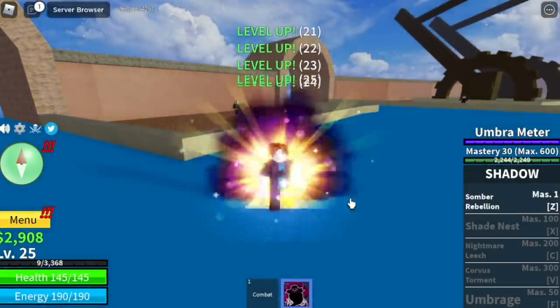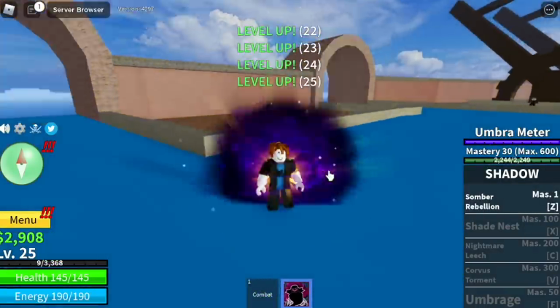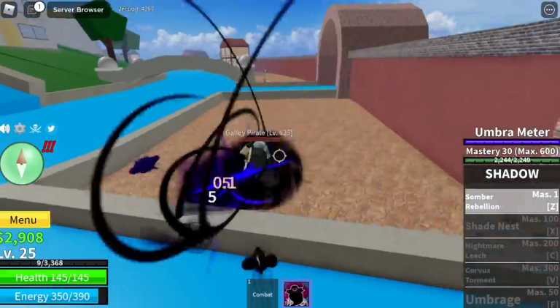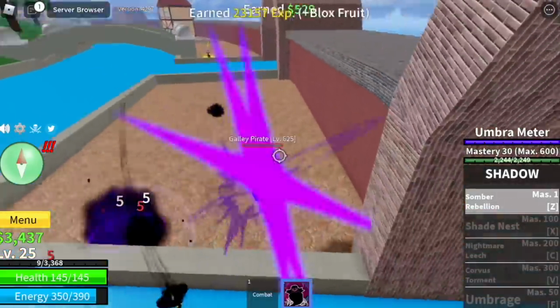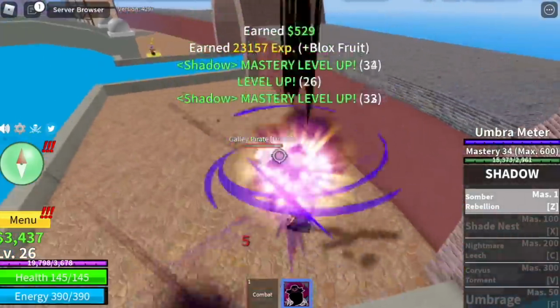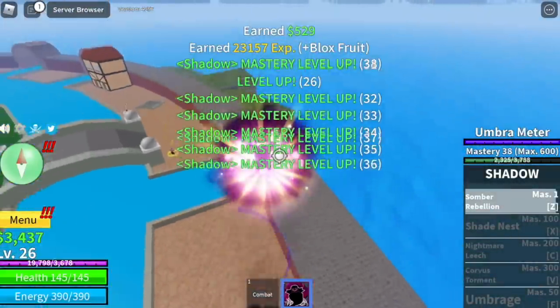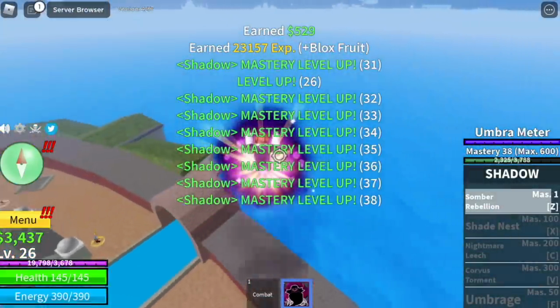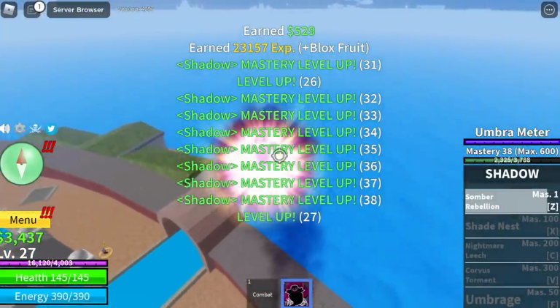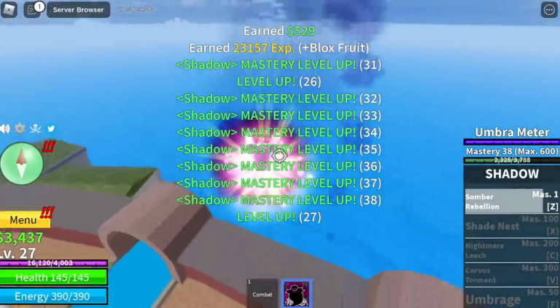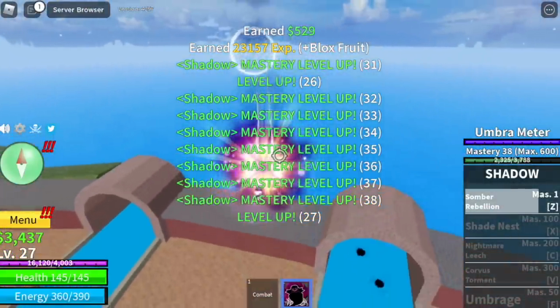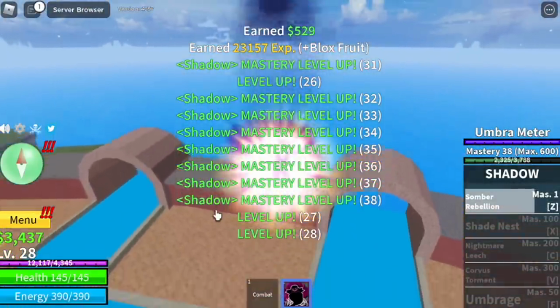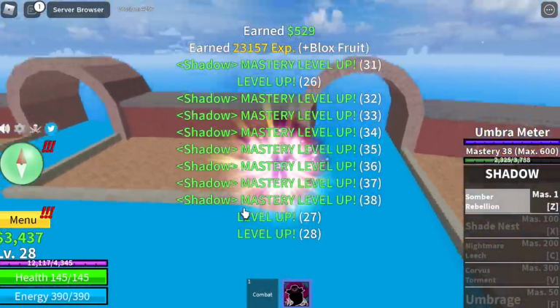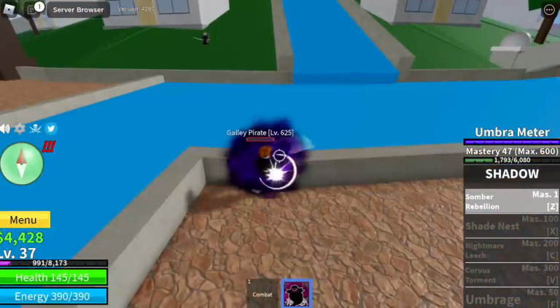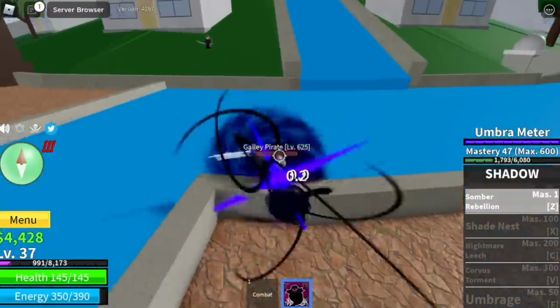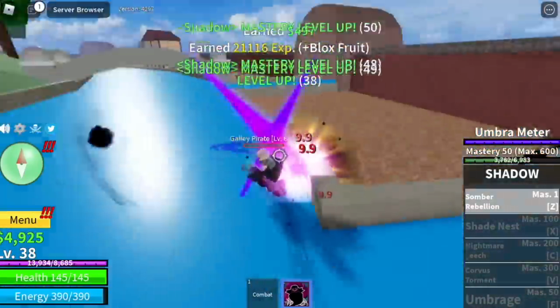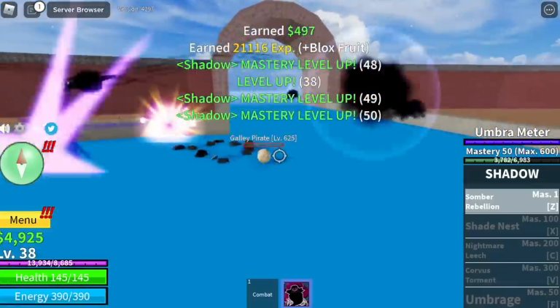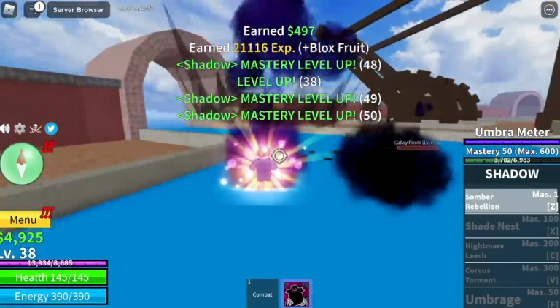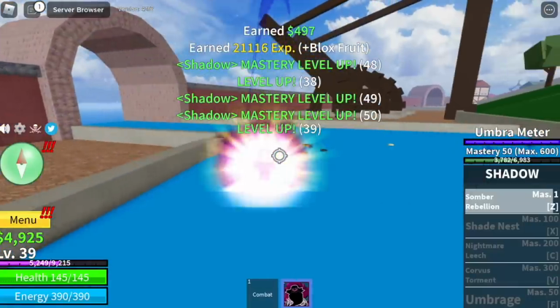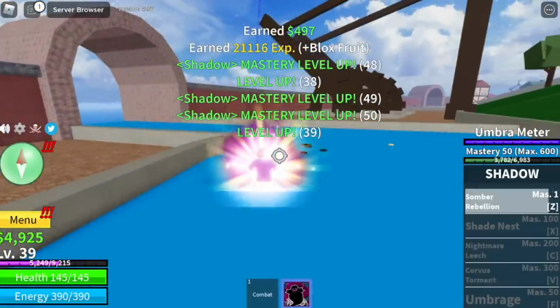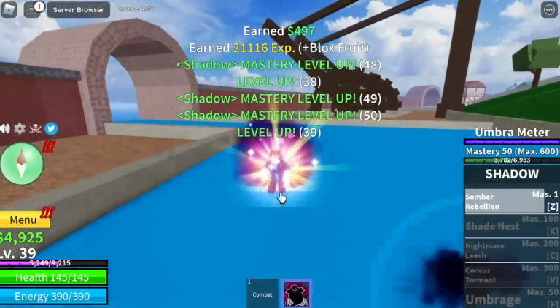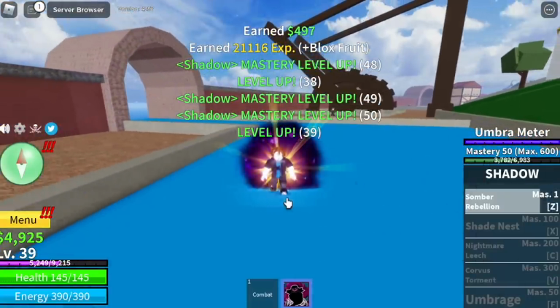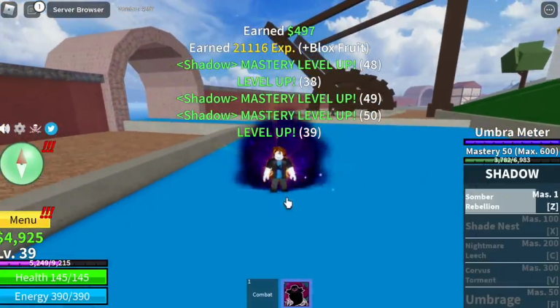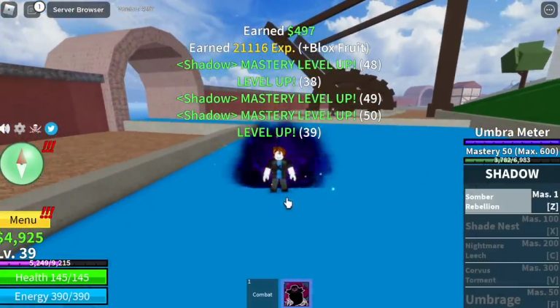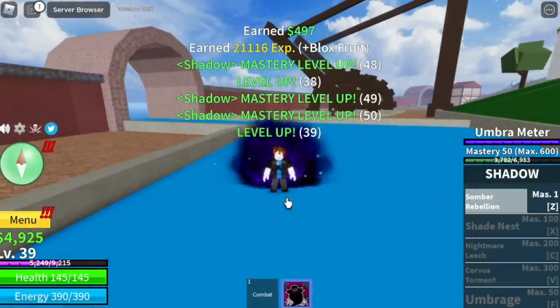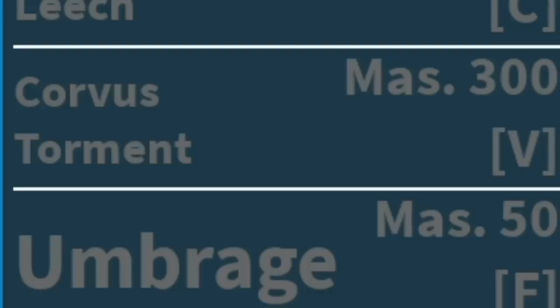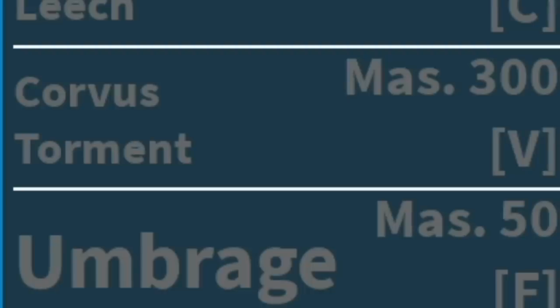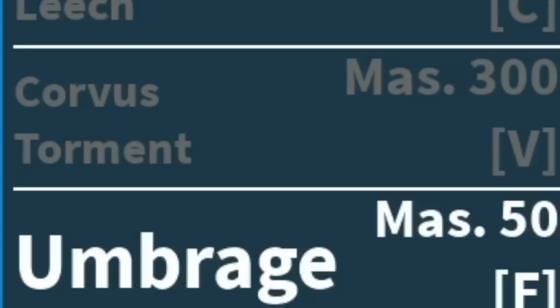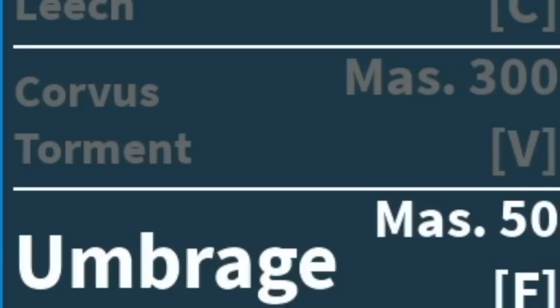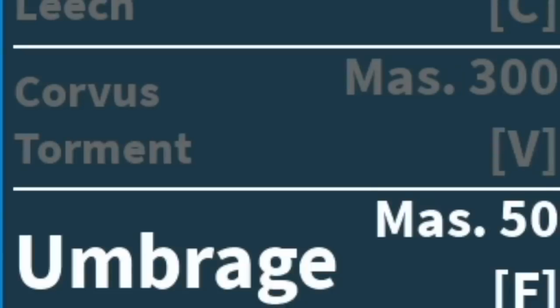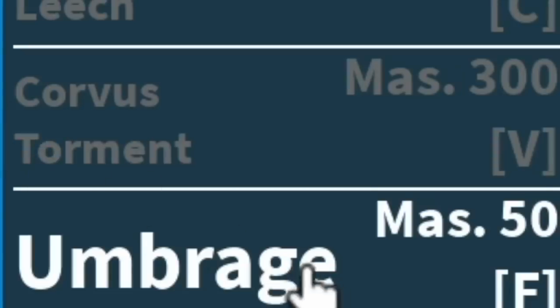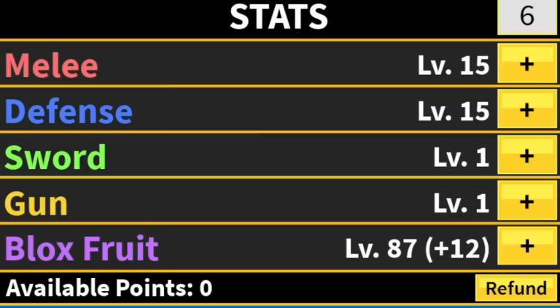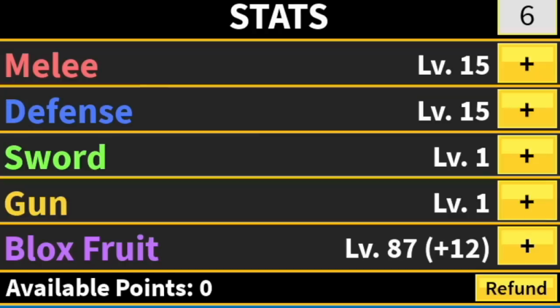Additional information for those wondering — we are going to skip the Pirate Village as well as the Jungle. Once you reach level 39, we're going to unlock our second skill, the Umbrage, at Mastery 50.